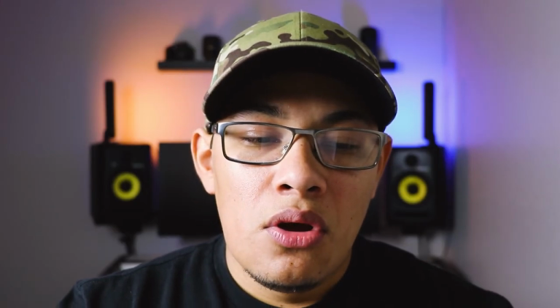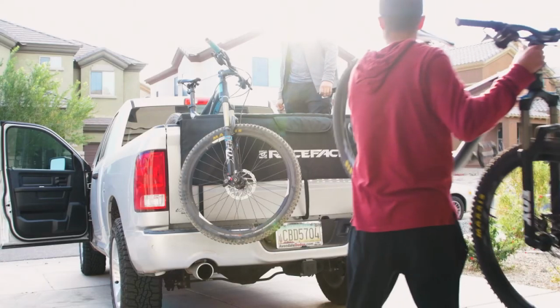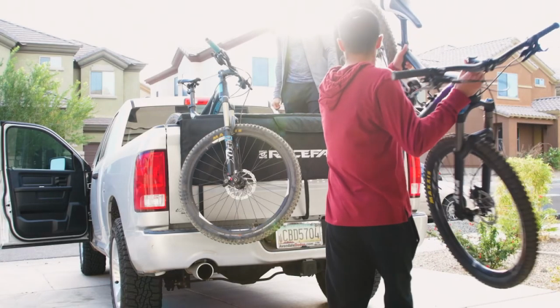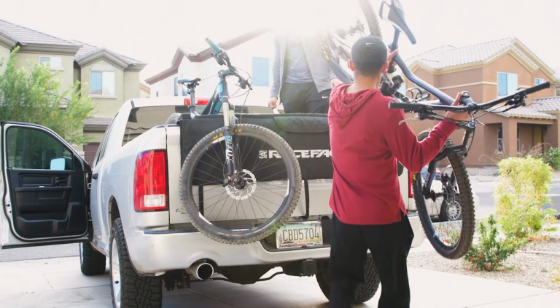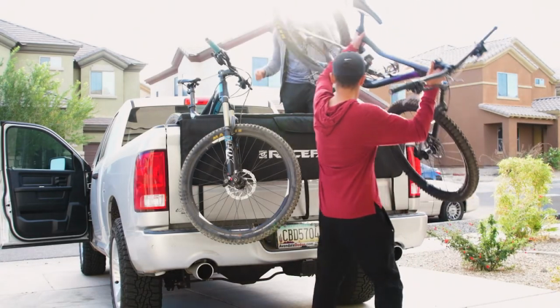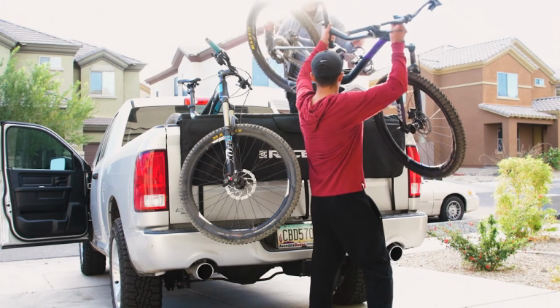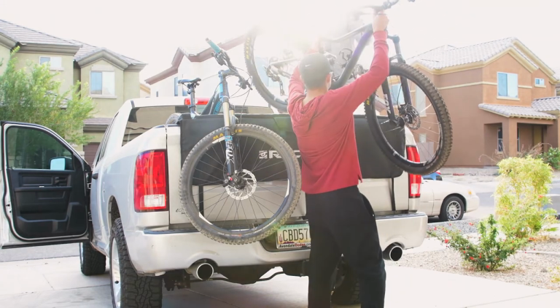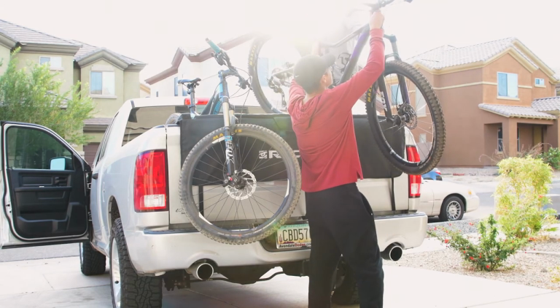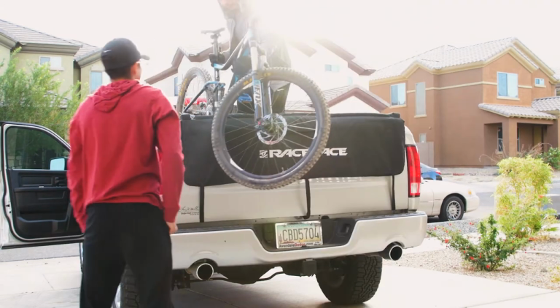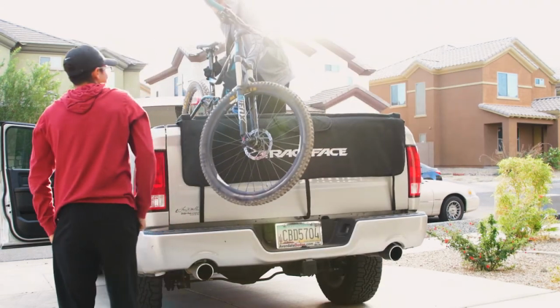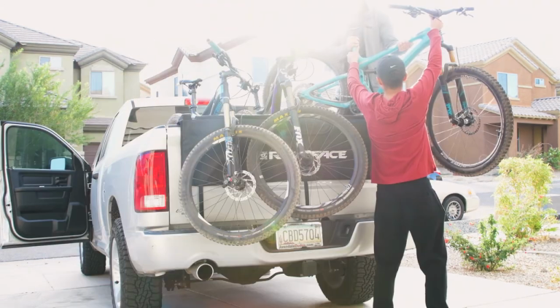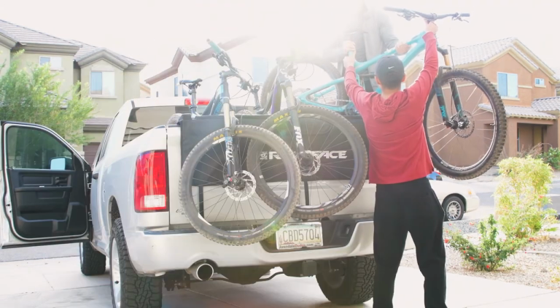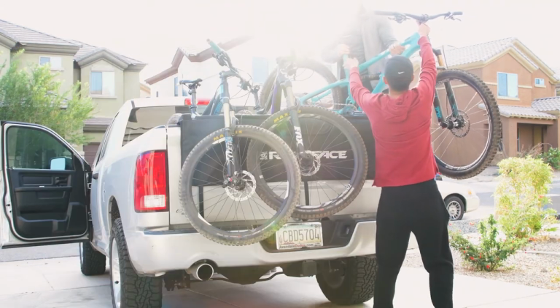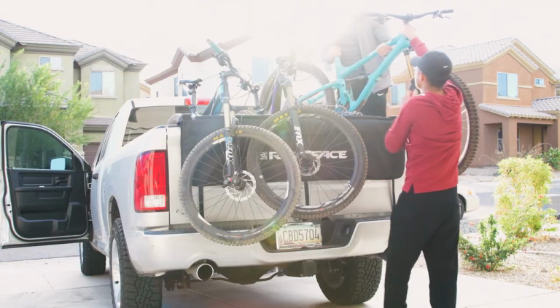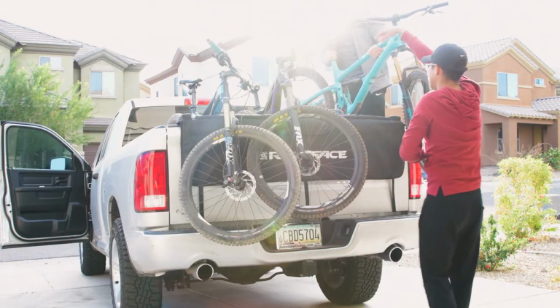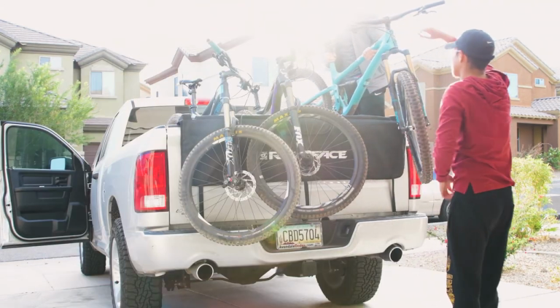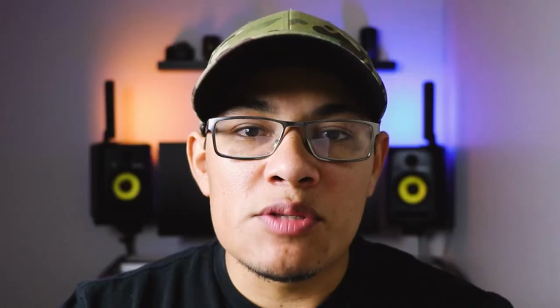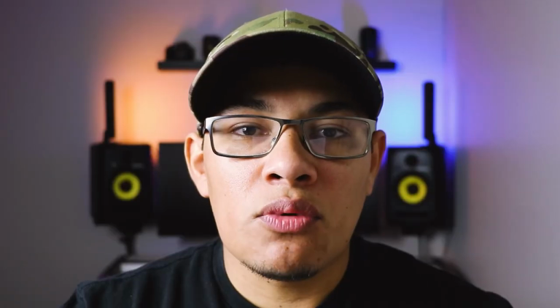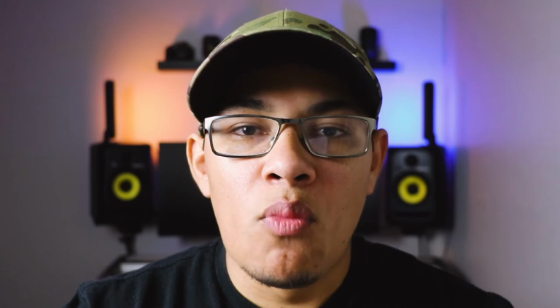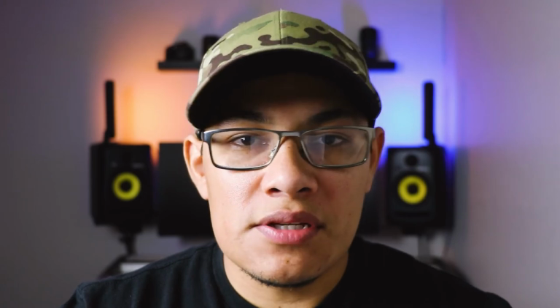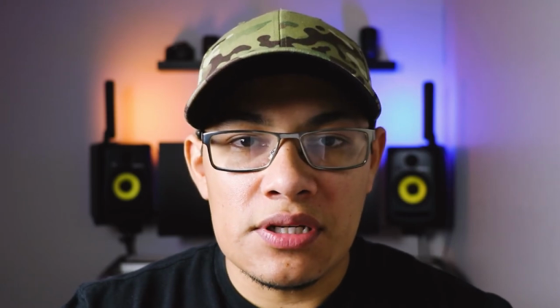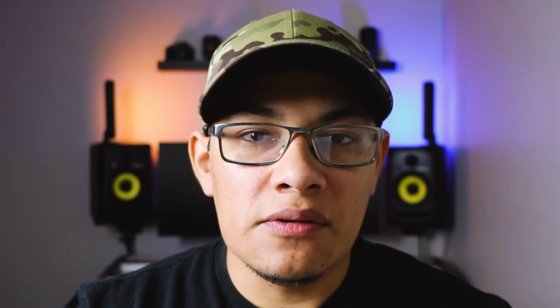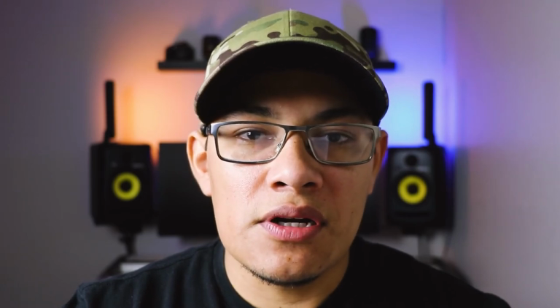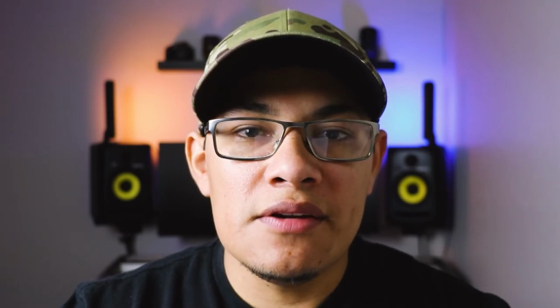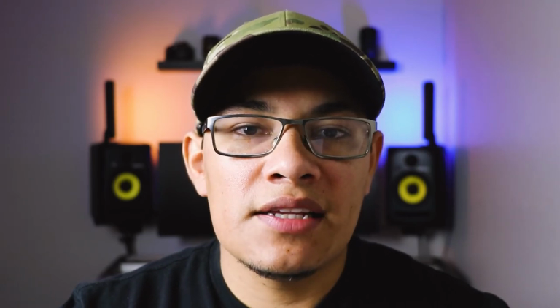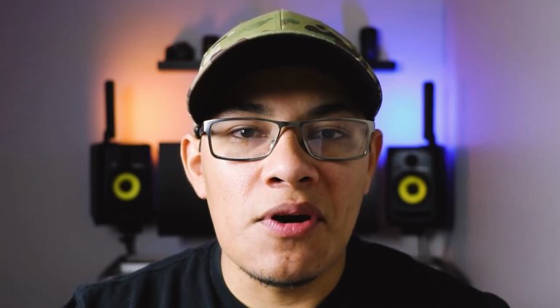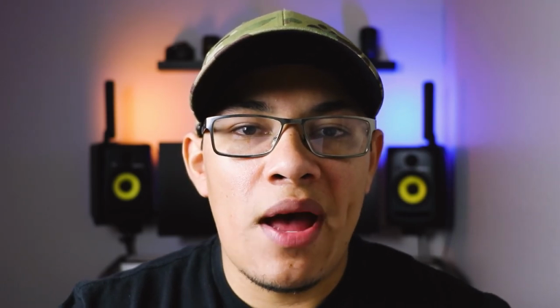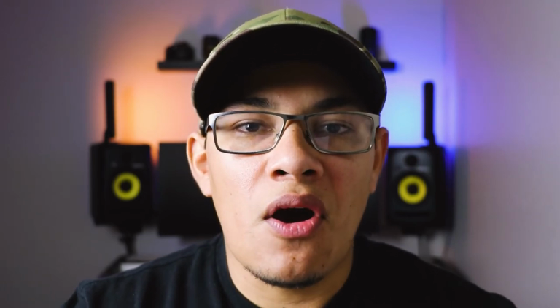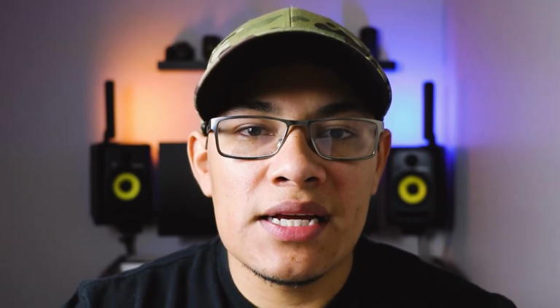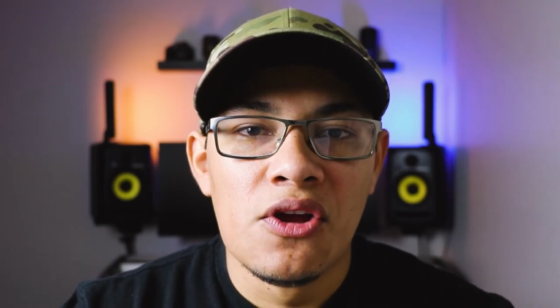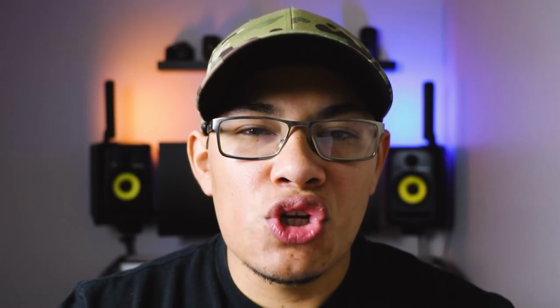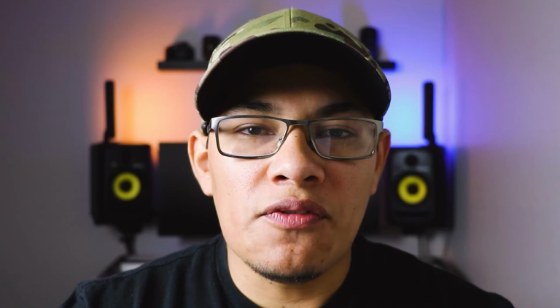We took three bikes: my wife's Liv Peak, my Giant Trans, and my Yeti SB5. The travel on these bikes was more than sufficient to handle these trails — and in fact, I want to go back with a hardtail just for fun.